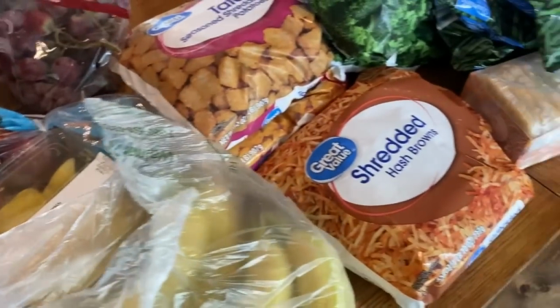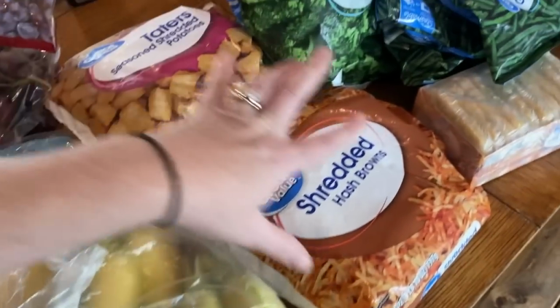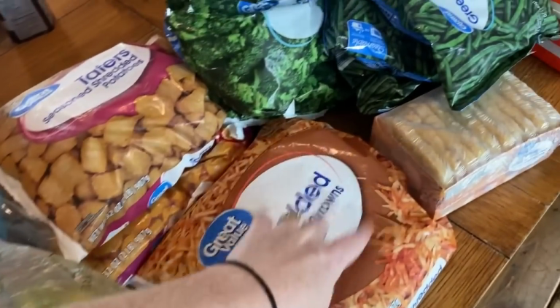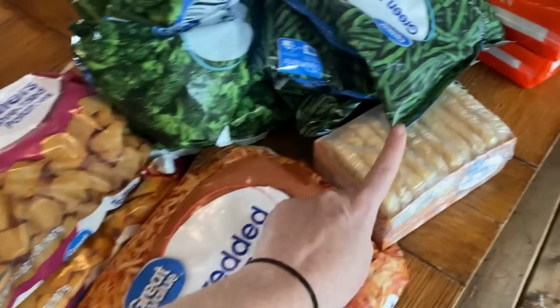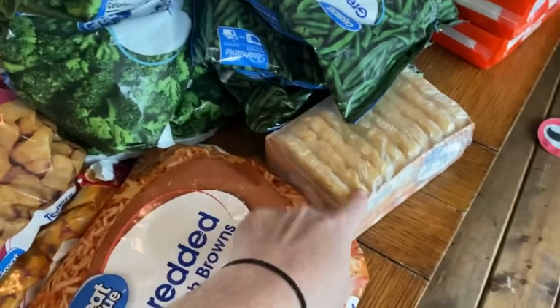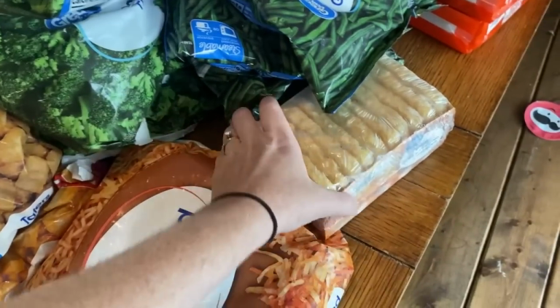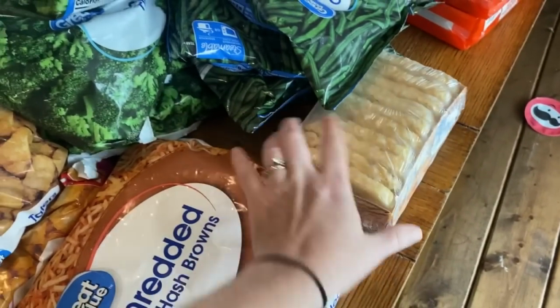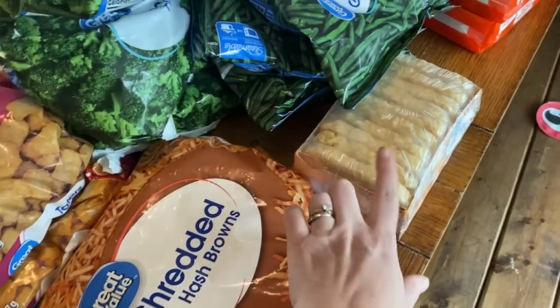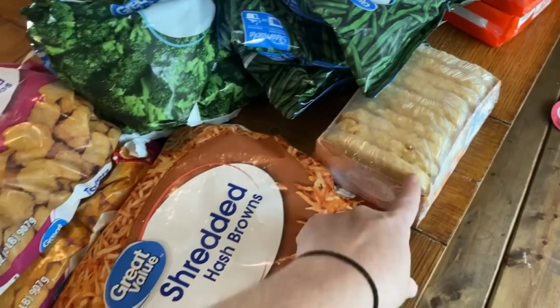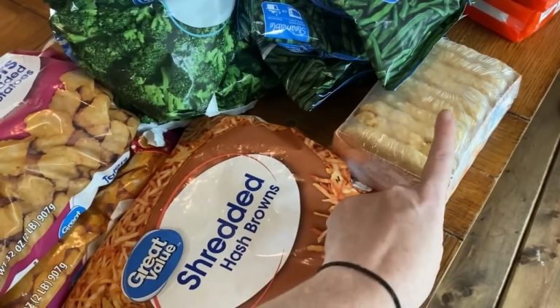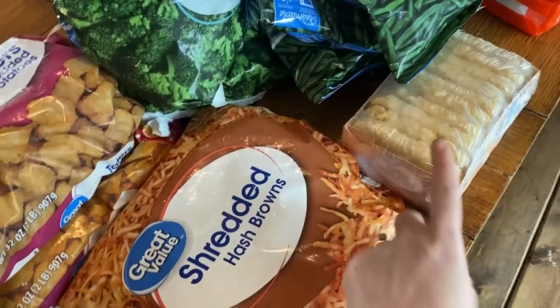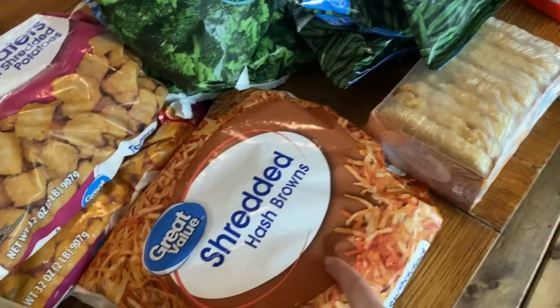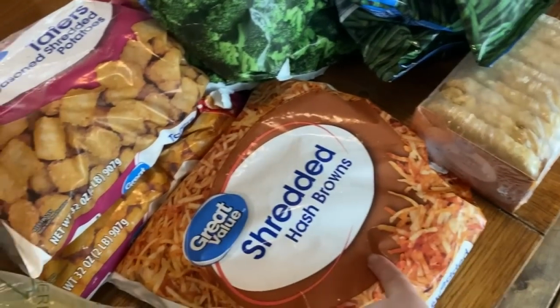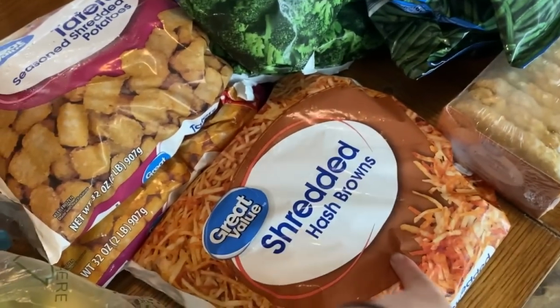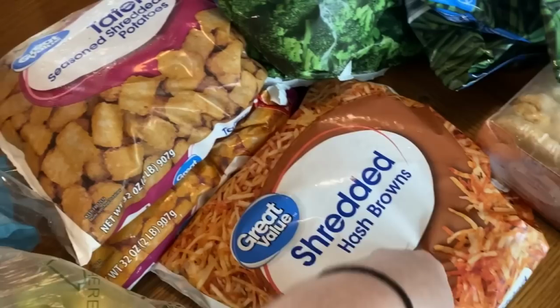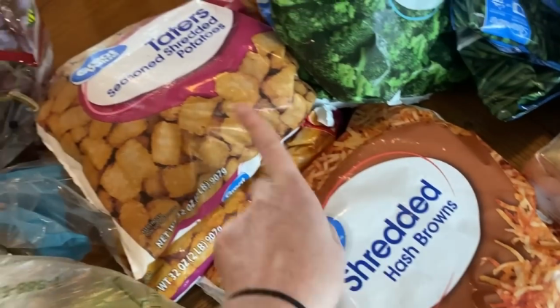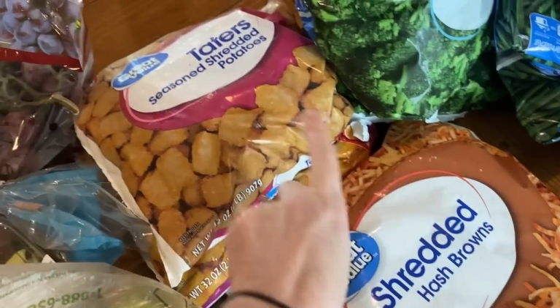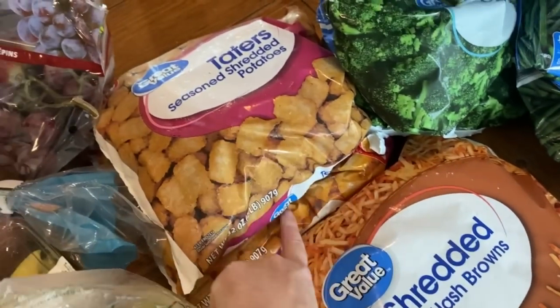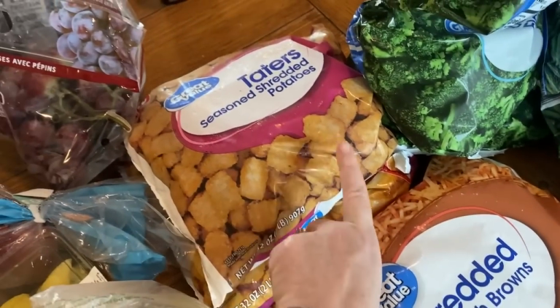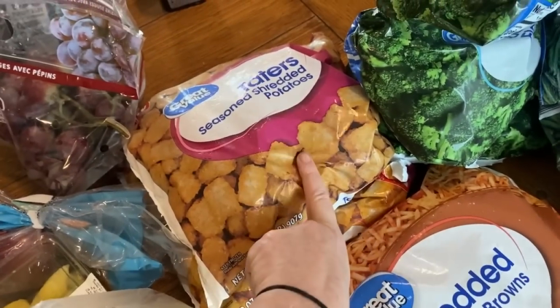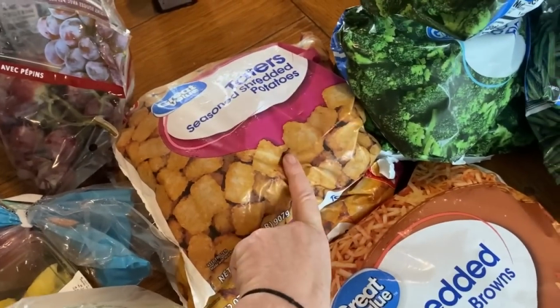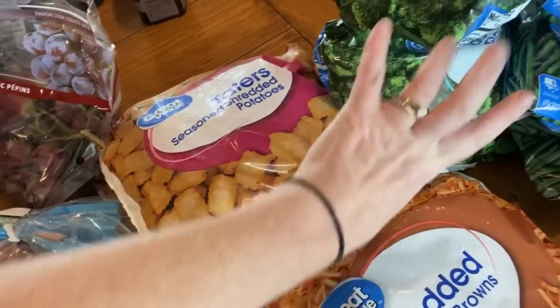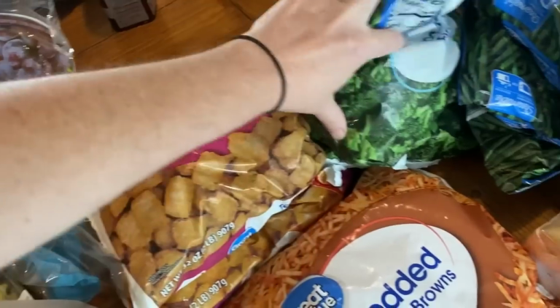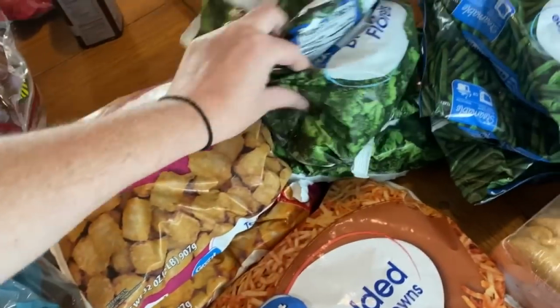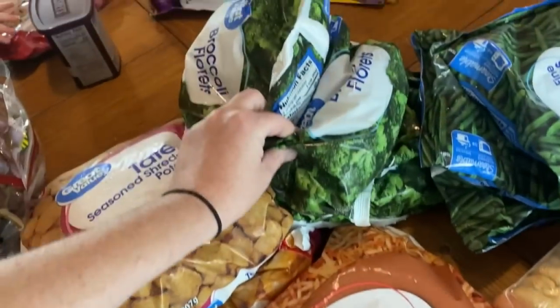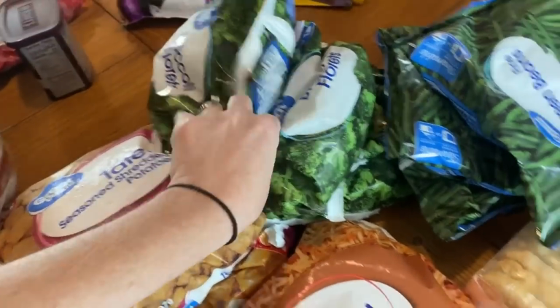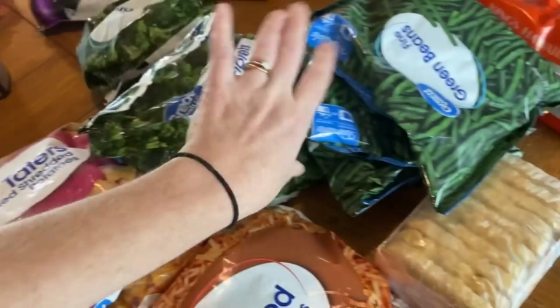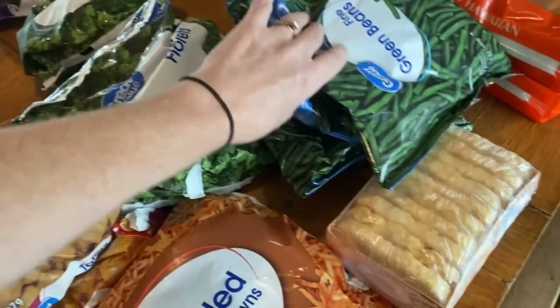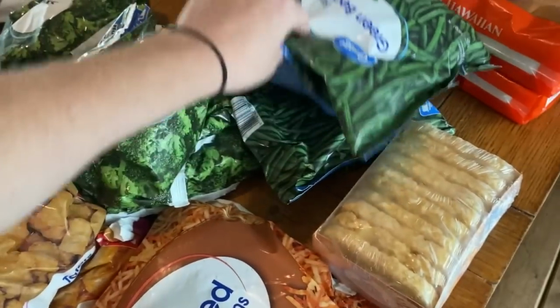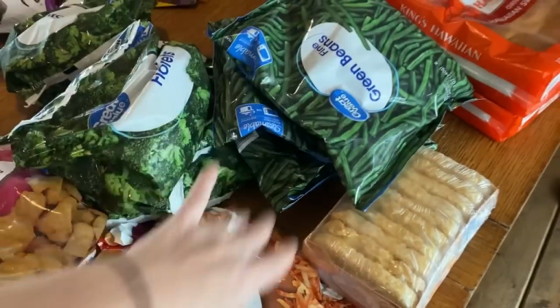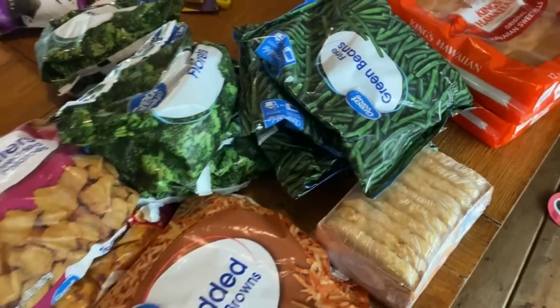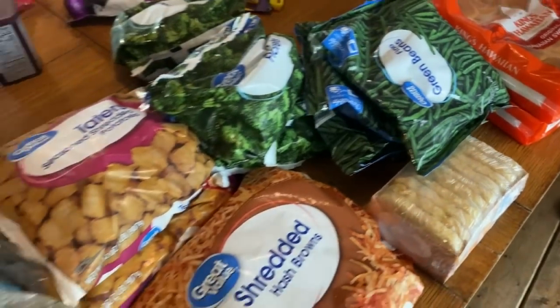I ordered two of these patty hash browns, but they gave me one and substituted one with a shredded, which is fine. Tater tots to do tater tot casserole one night. Three bags of broccoli and three things of frozen green beans.